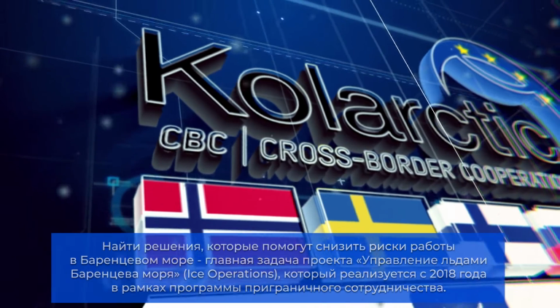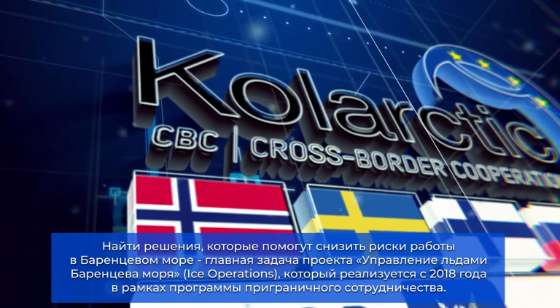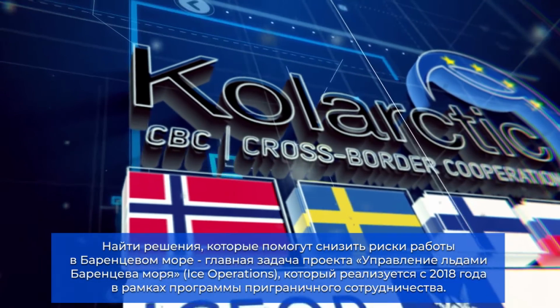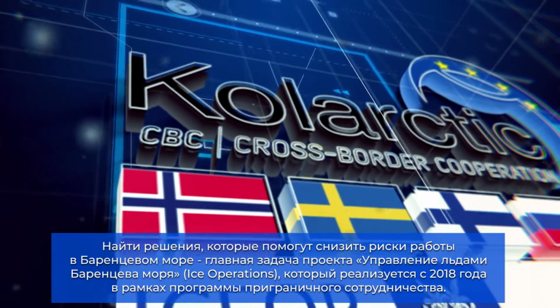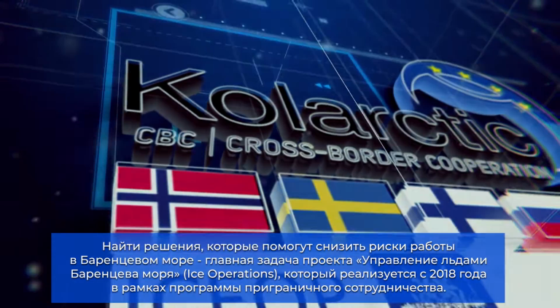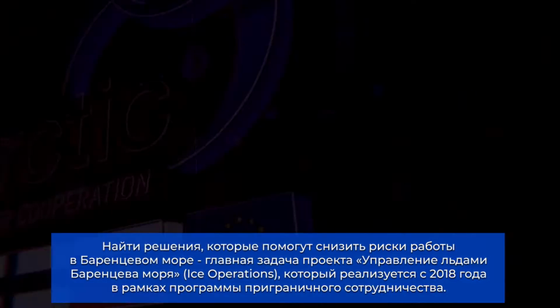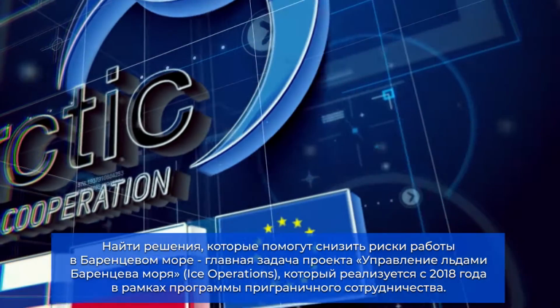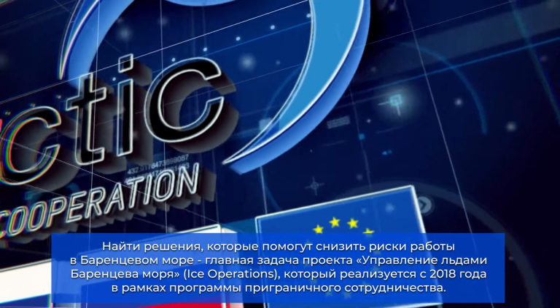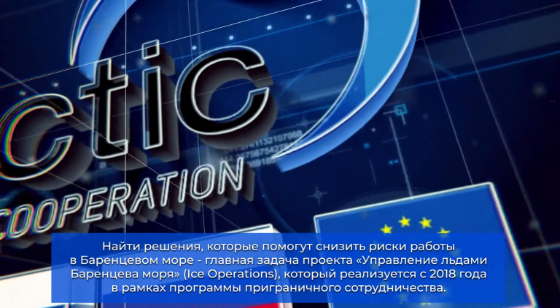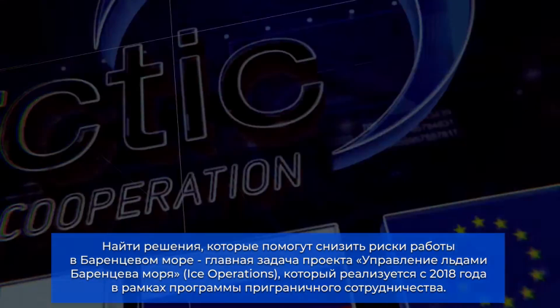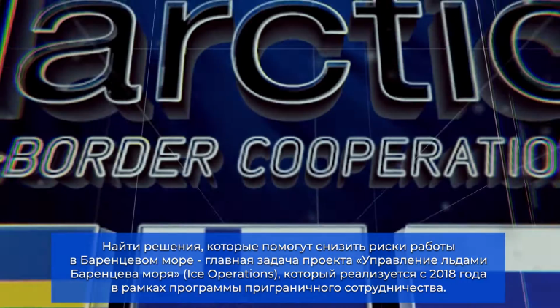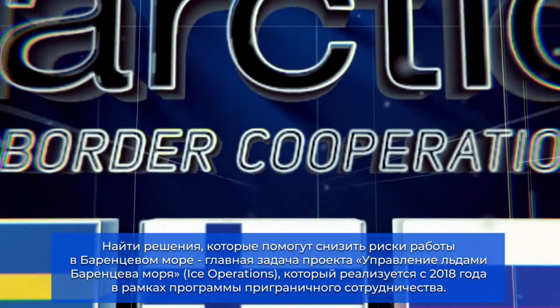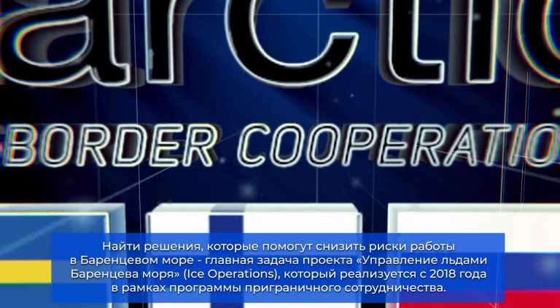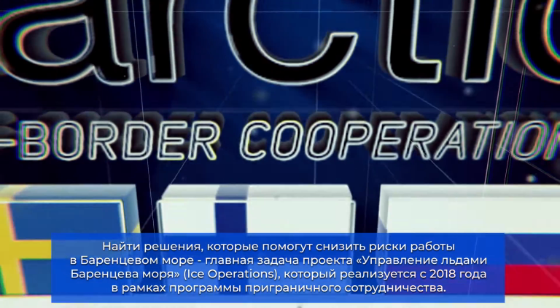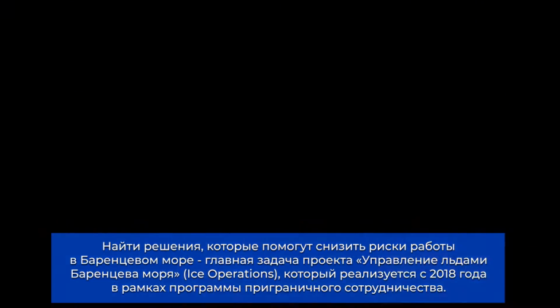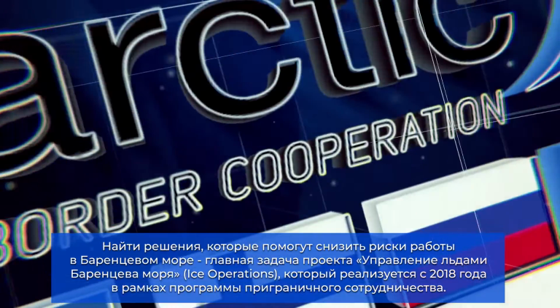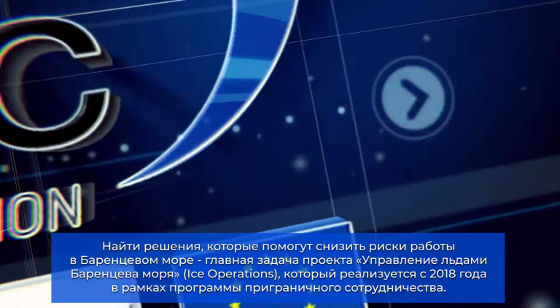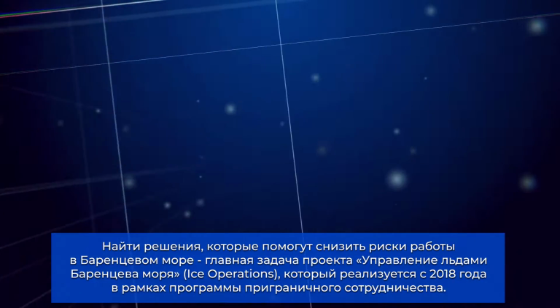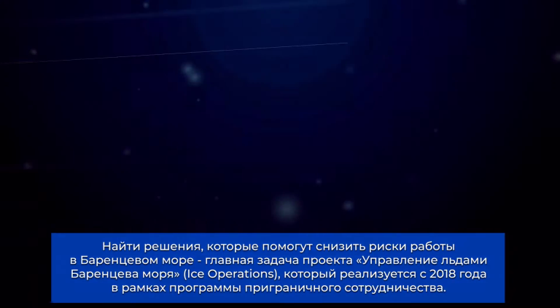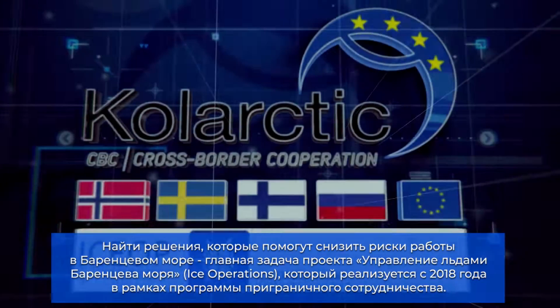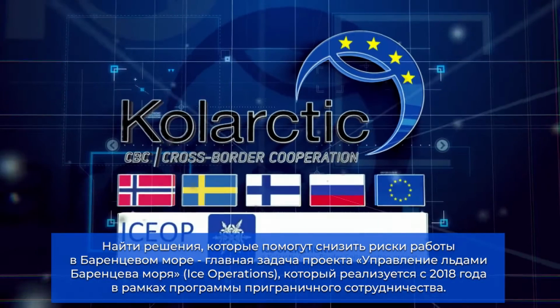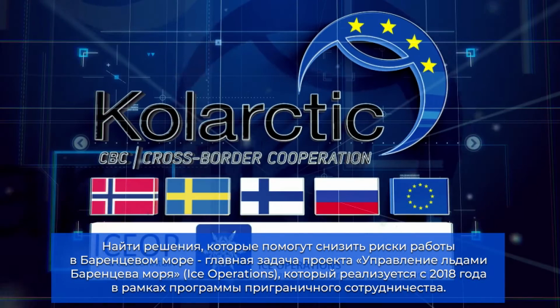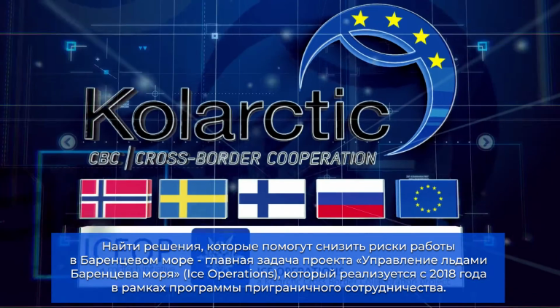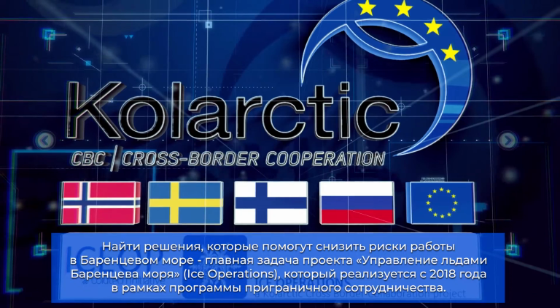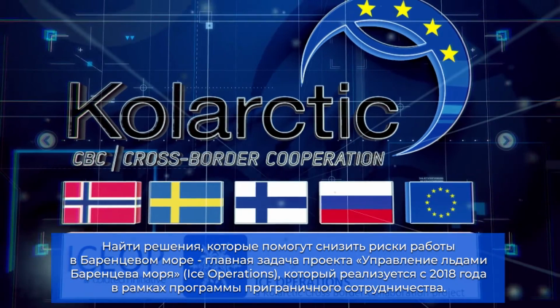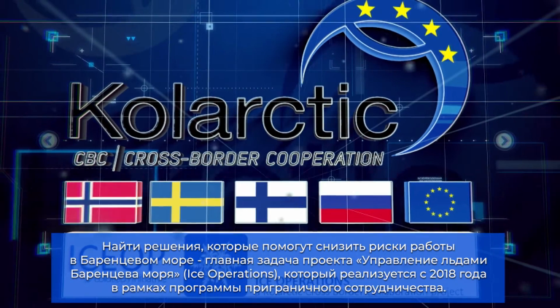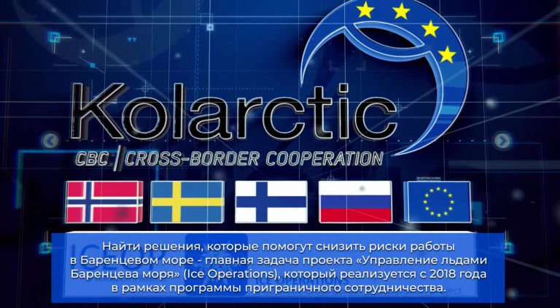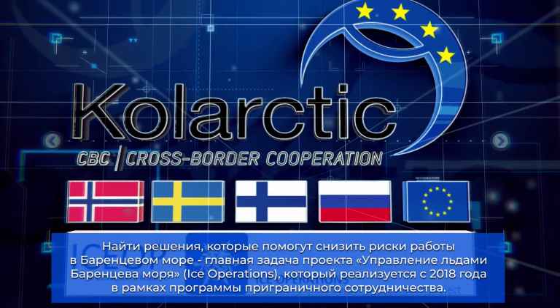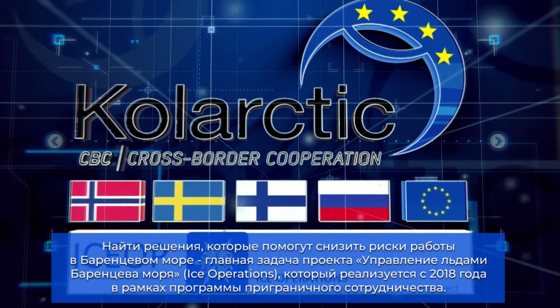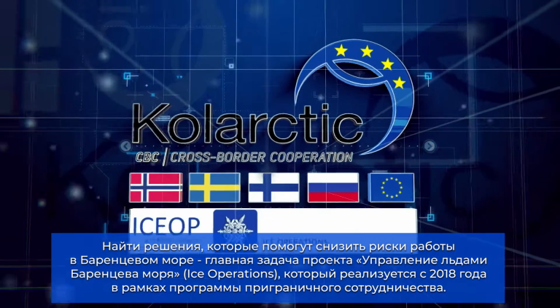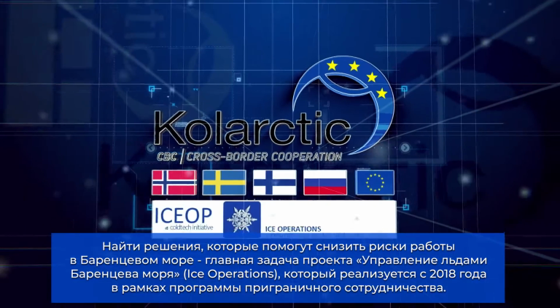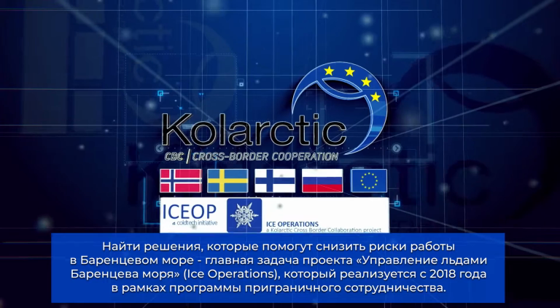Started in 2018 and funded by the EU-Russia cross-border cooperation program ColArctic, Ice Operations is tasked with generating solutions to reduce the operational risks in the Barents Sea.